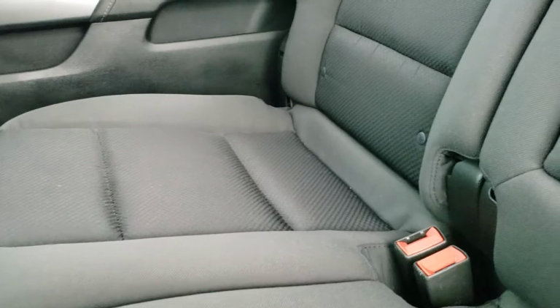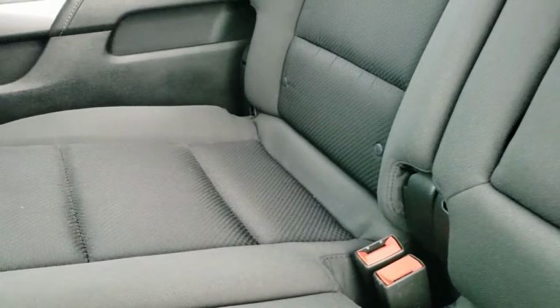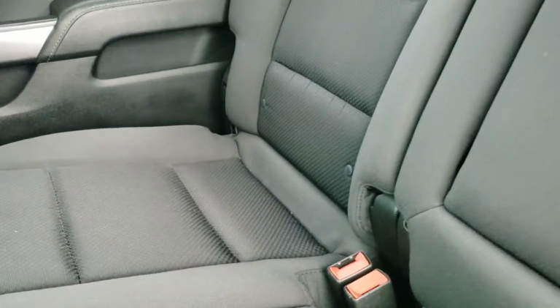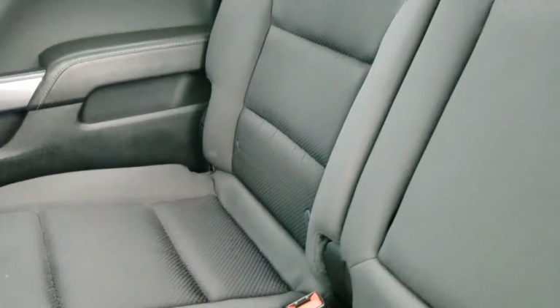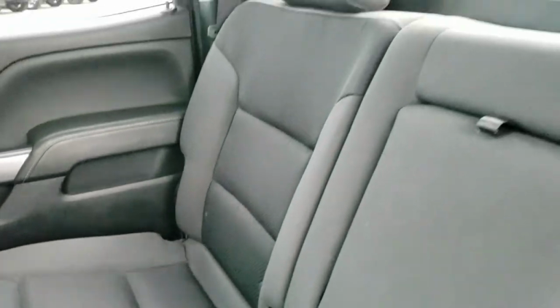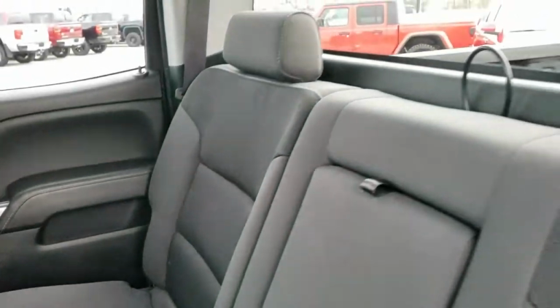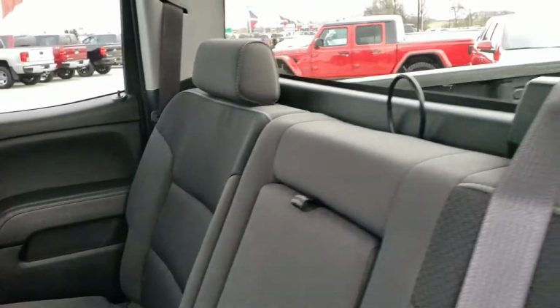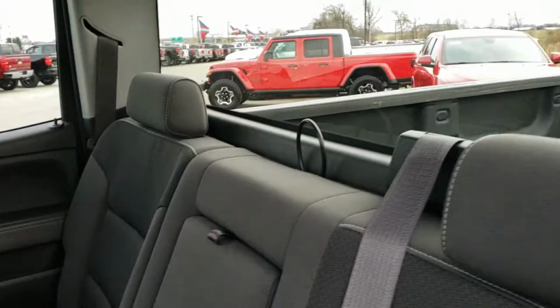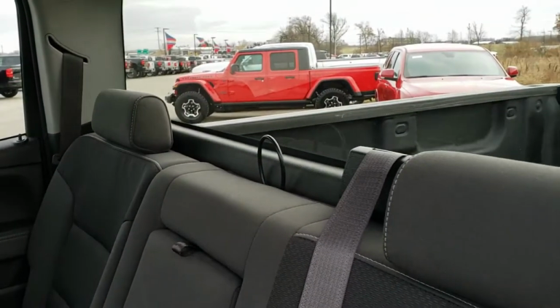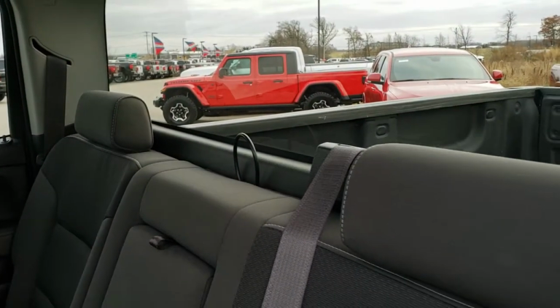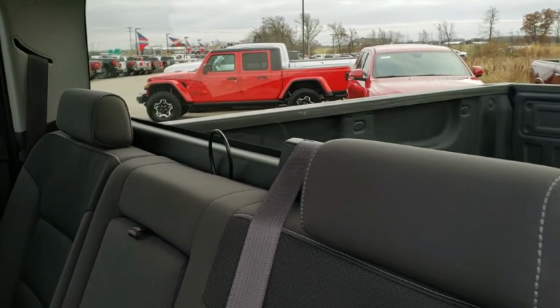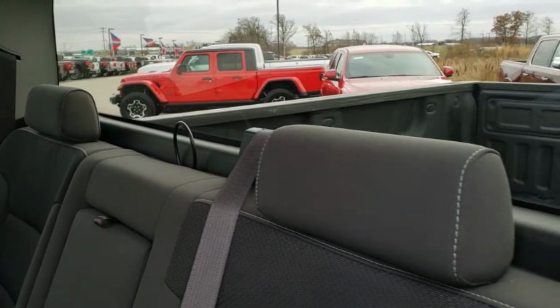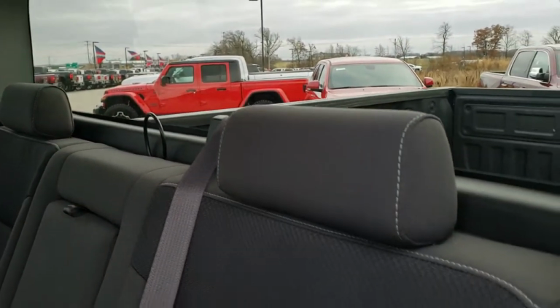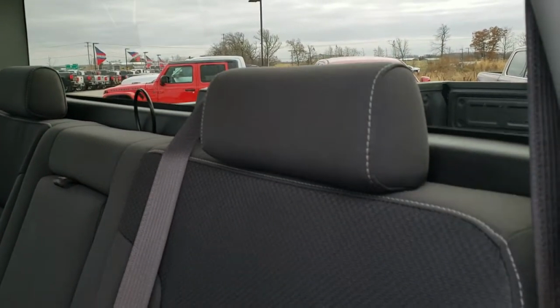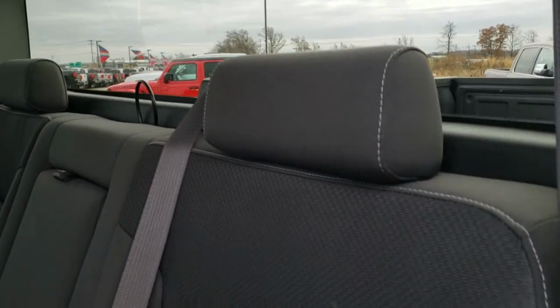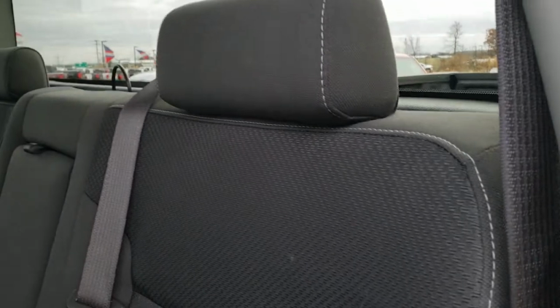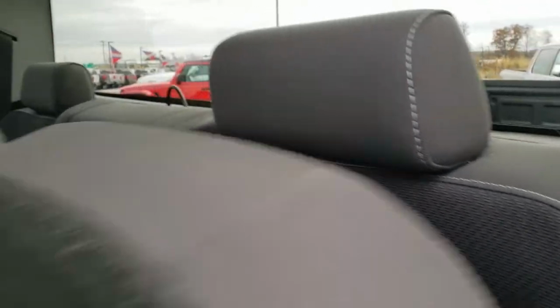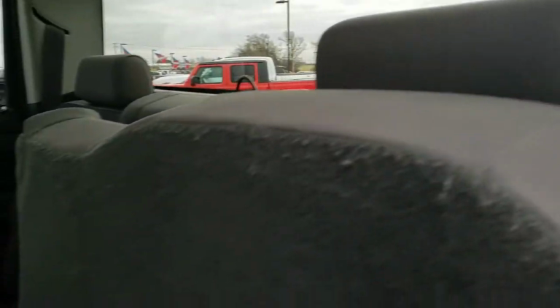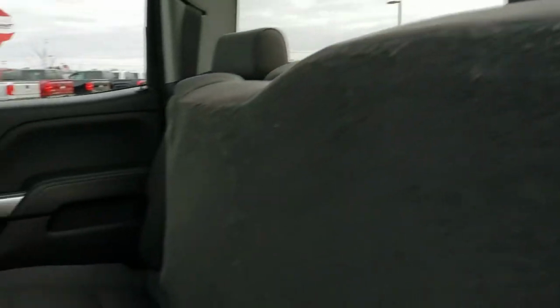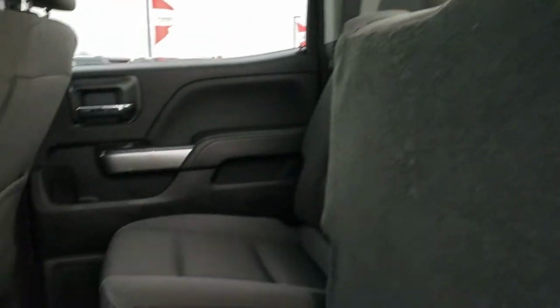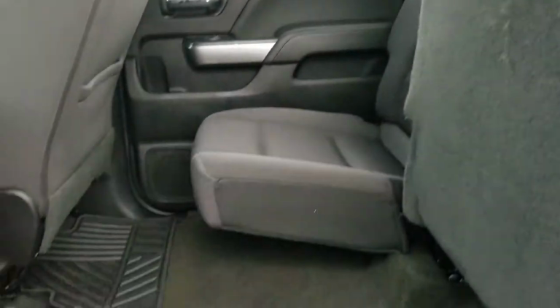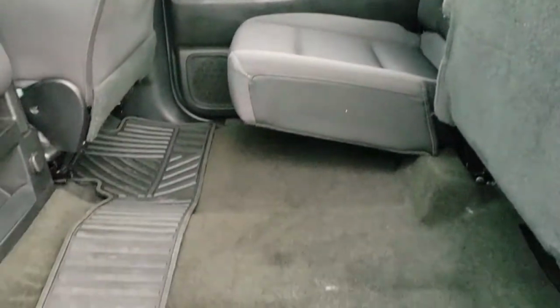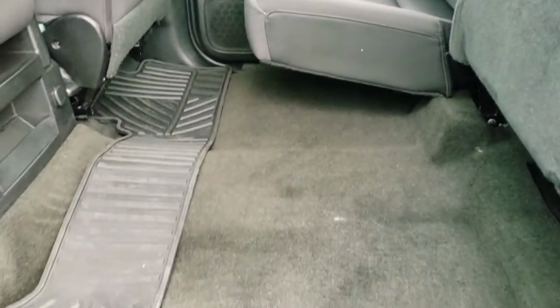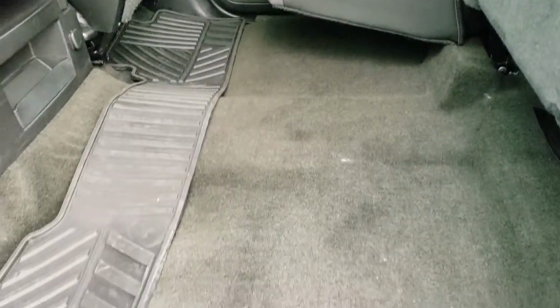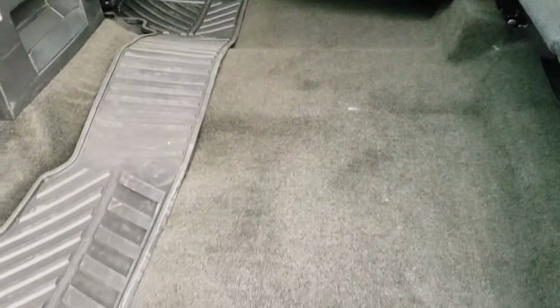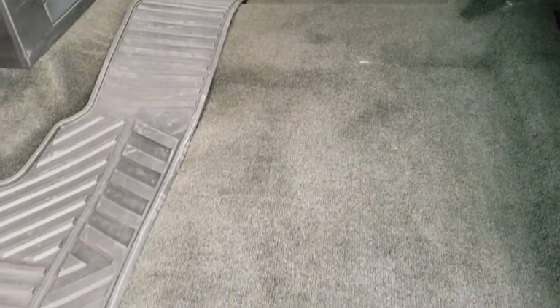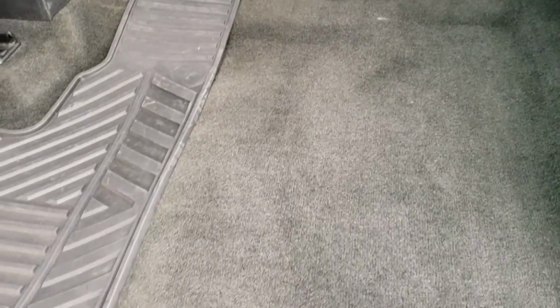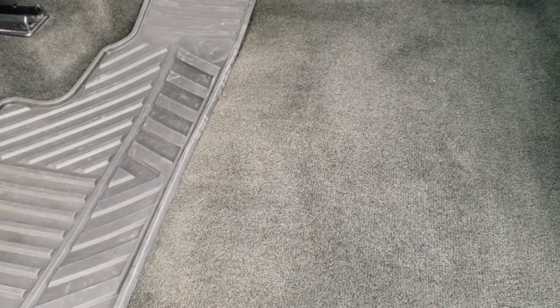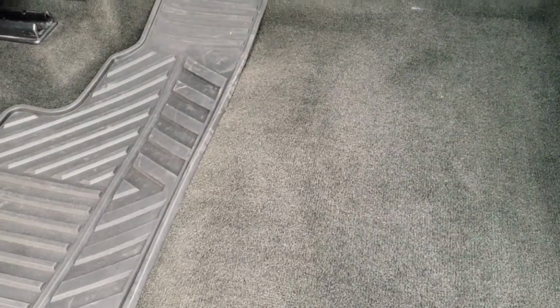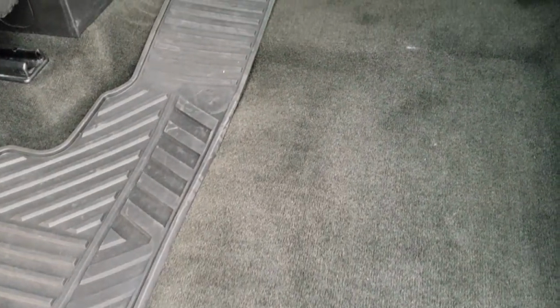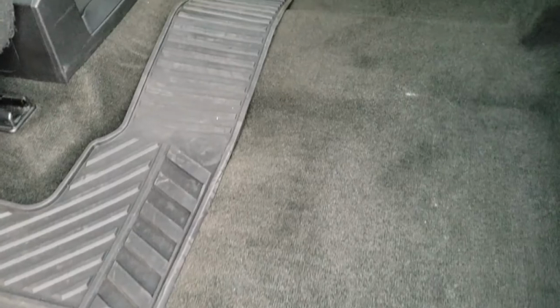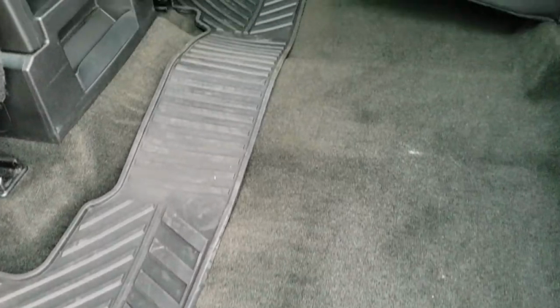Back seats are just as clean as the front seats — no rips or tears back here. There is fixed glass in the rear window. Carpeting is in nice shape and it does have an all-weather floor mat back here too.